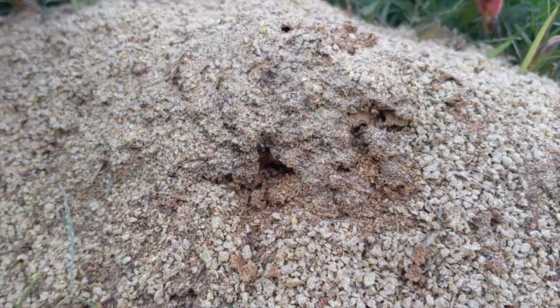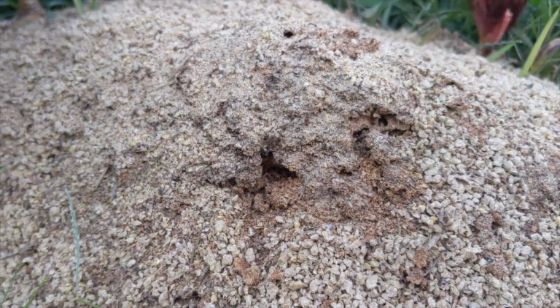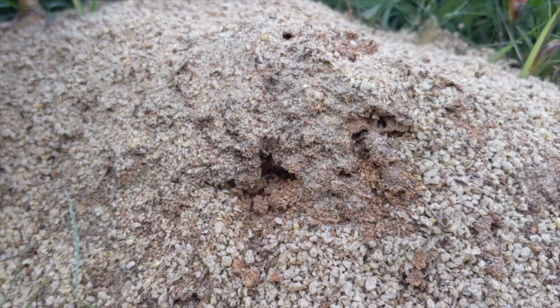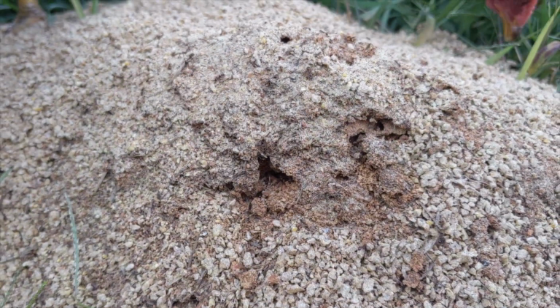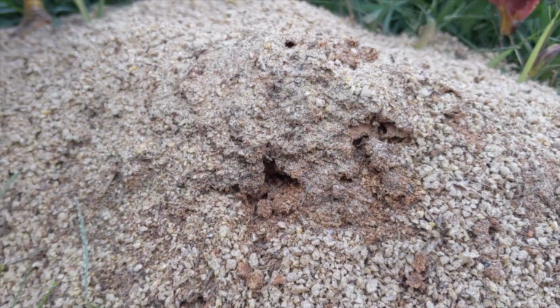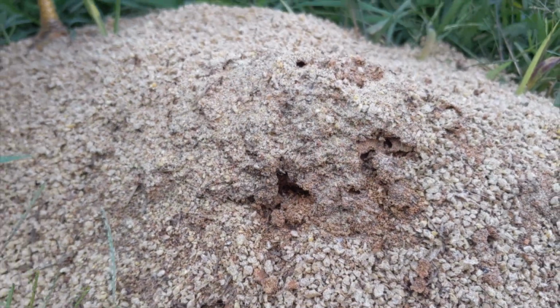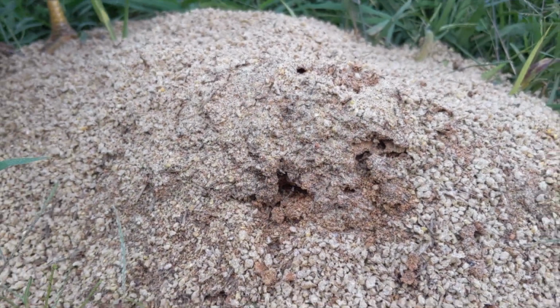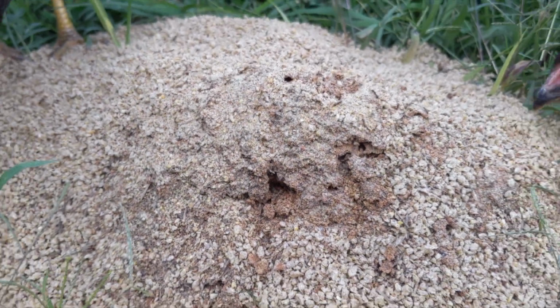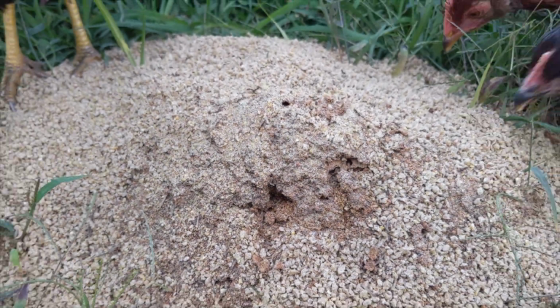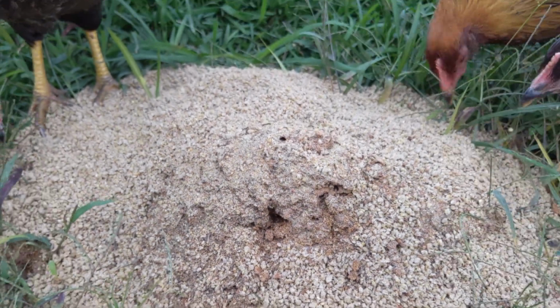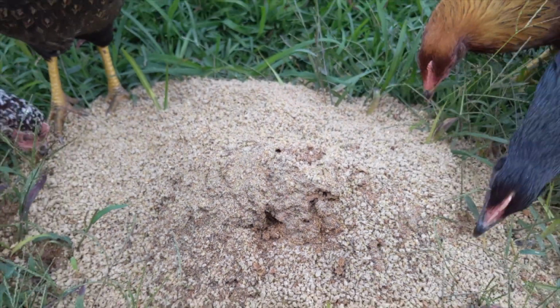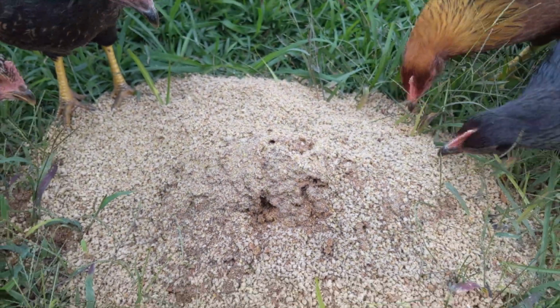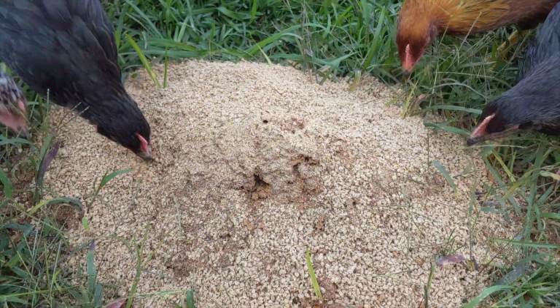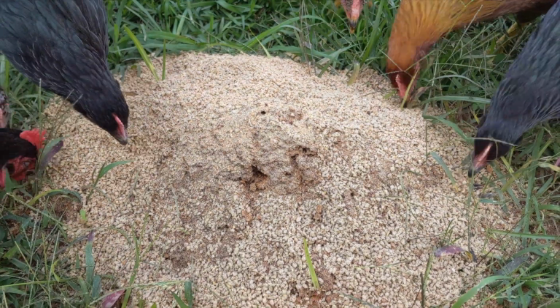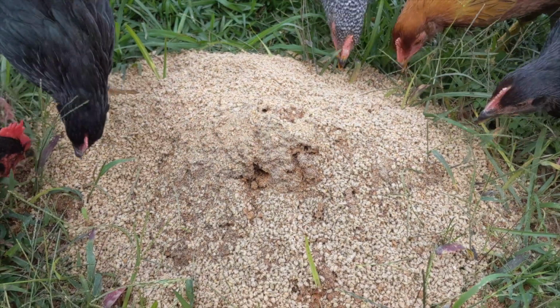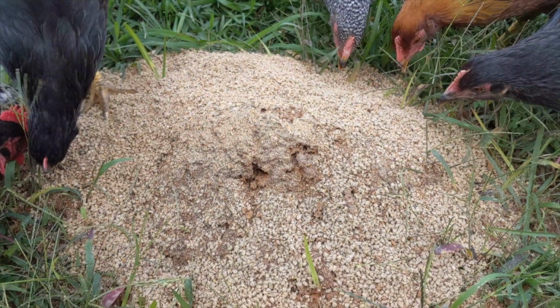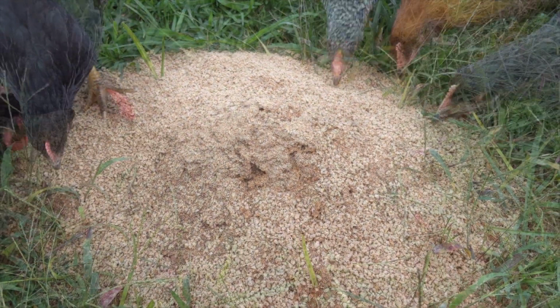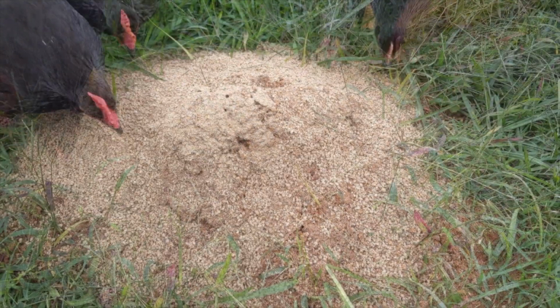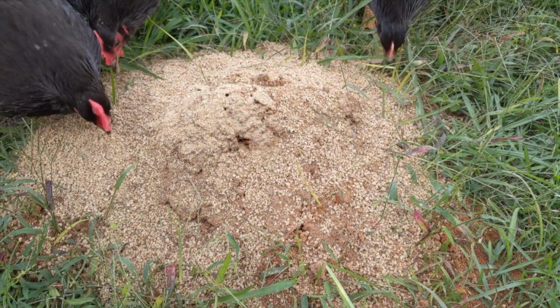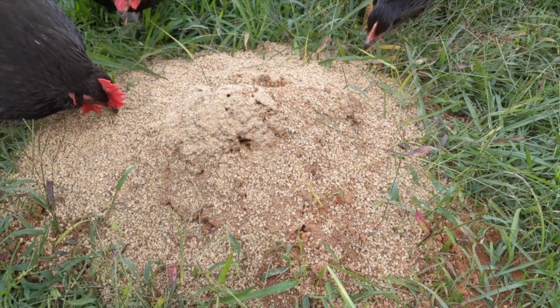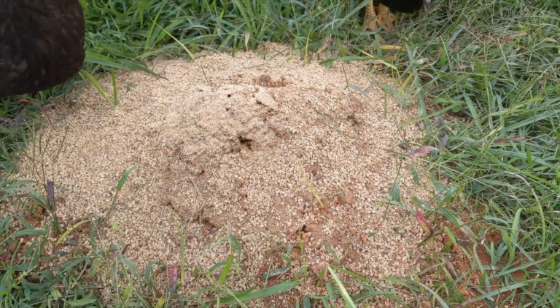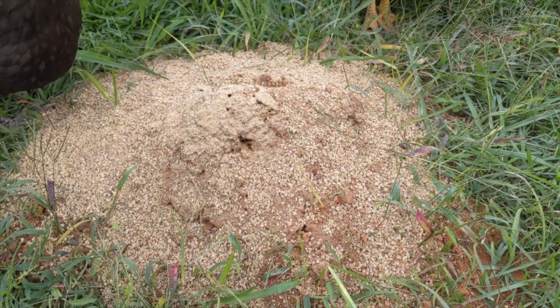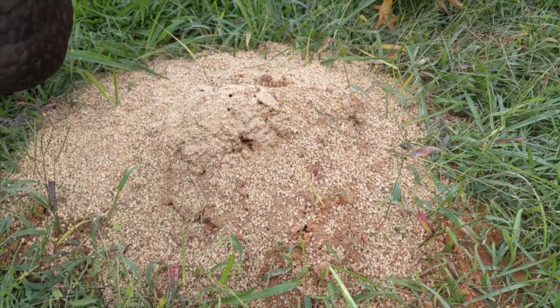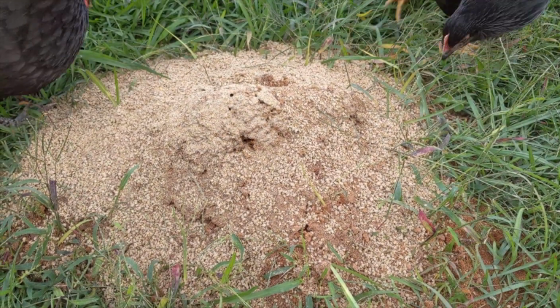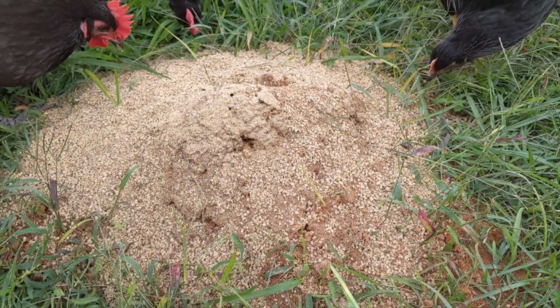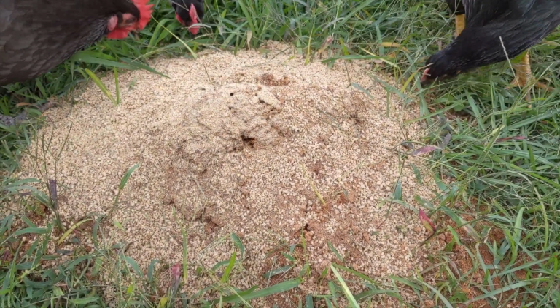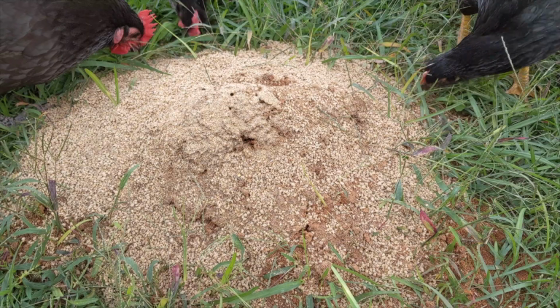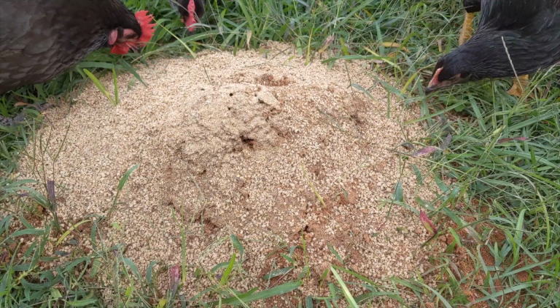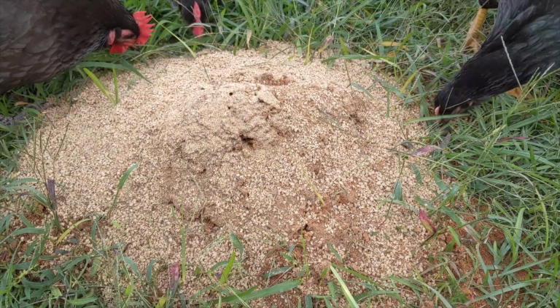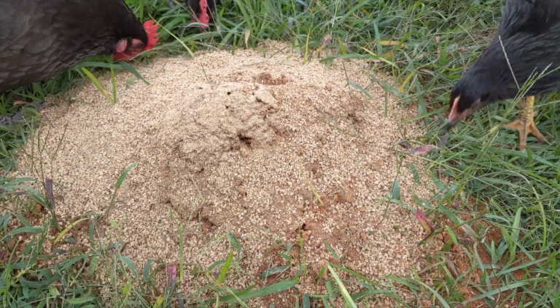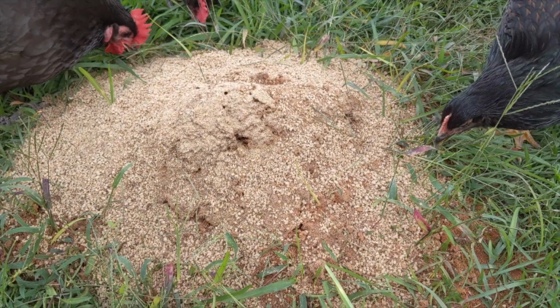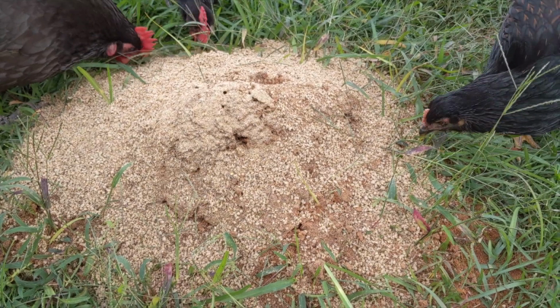The ants will surface as the chickens eat, and yours may prefer to pick at the ants instead of the feed. It may be necessary to add another layer of crumbles to get them back to work again if they lose interest.